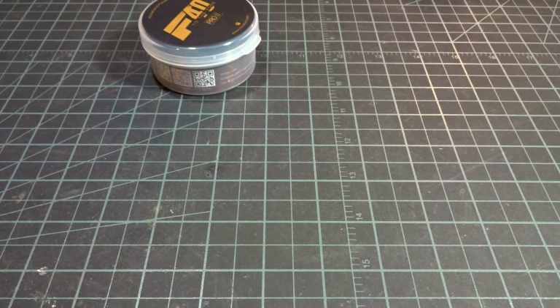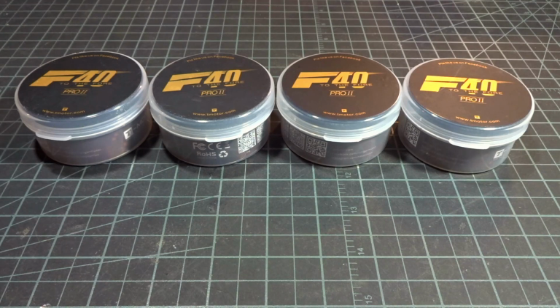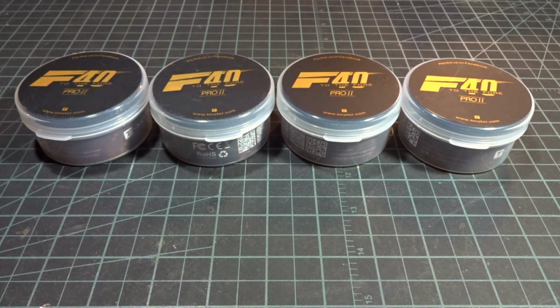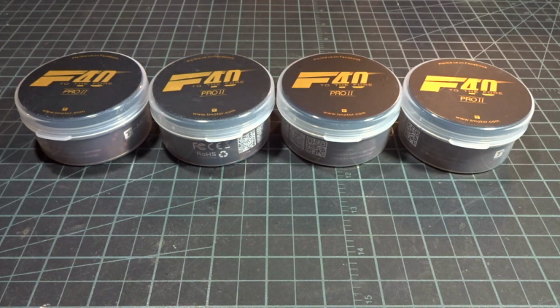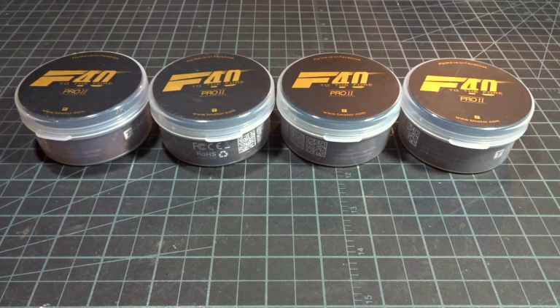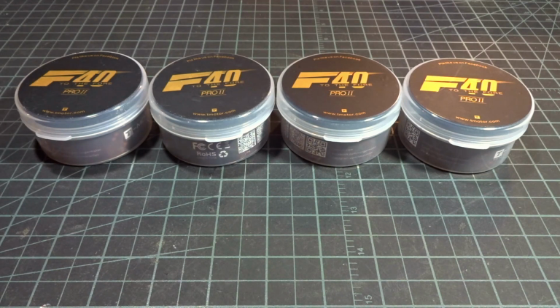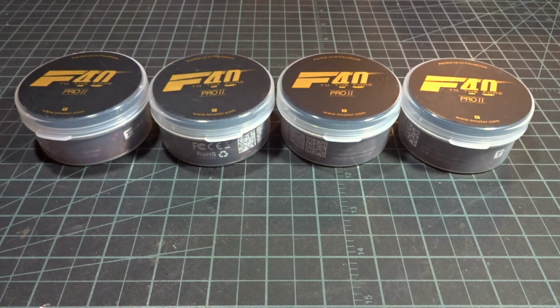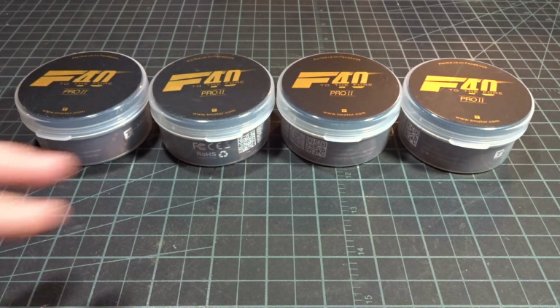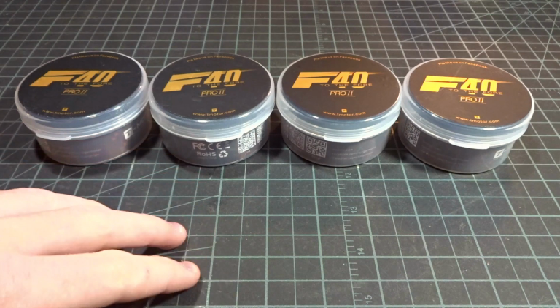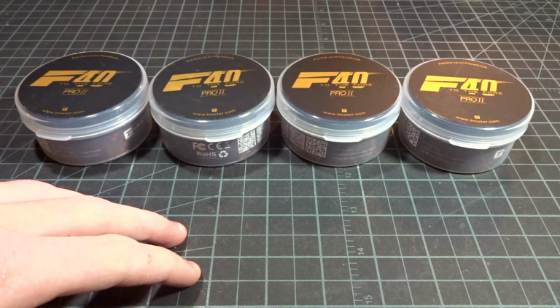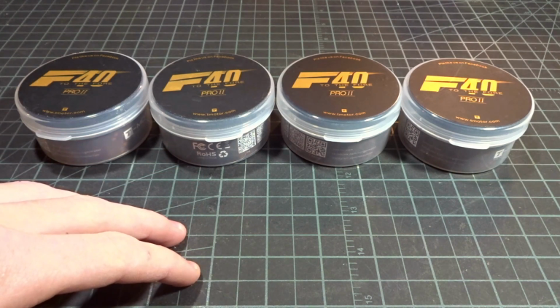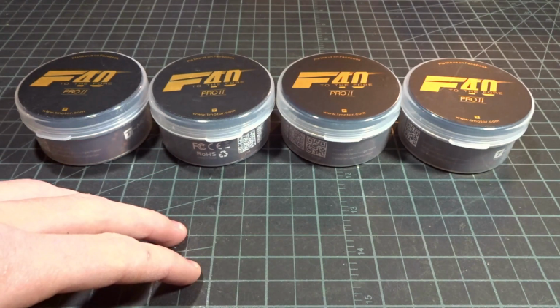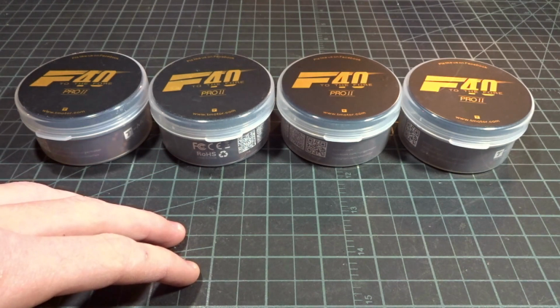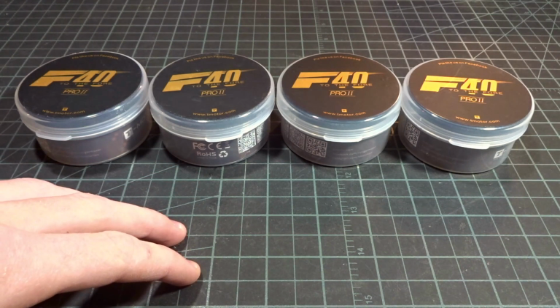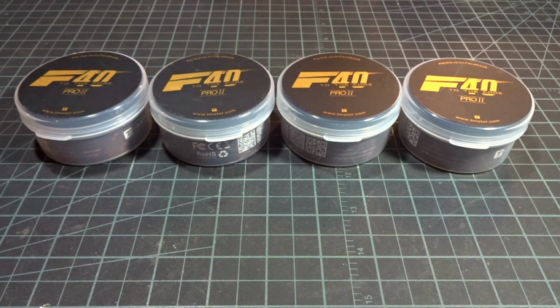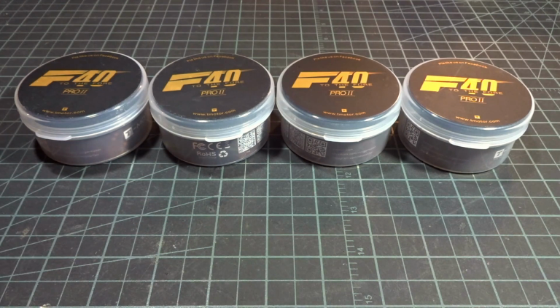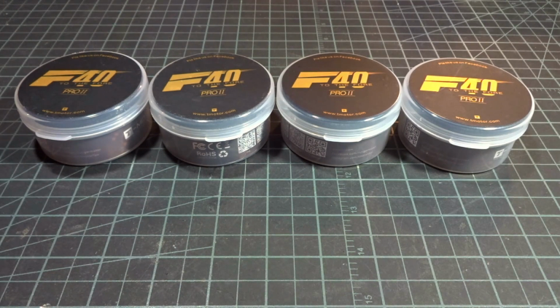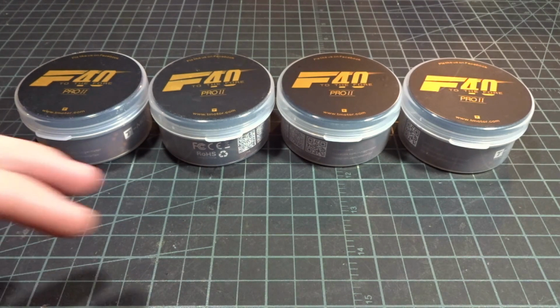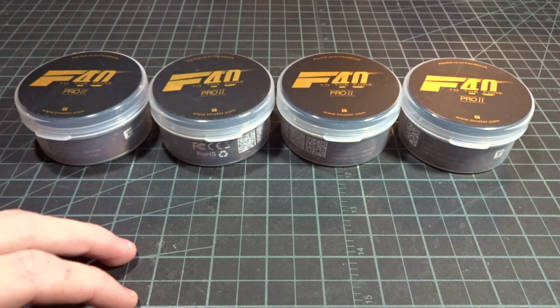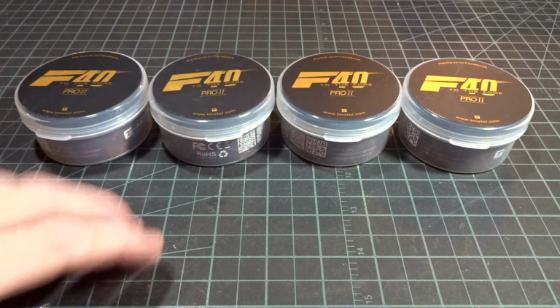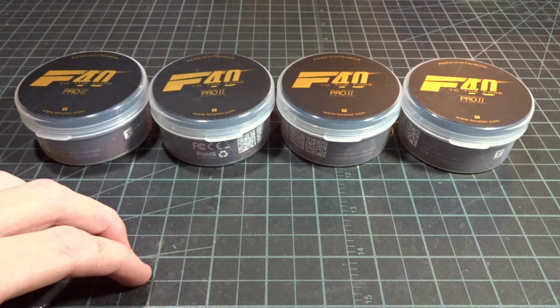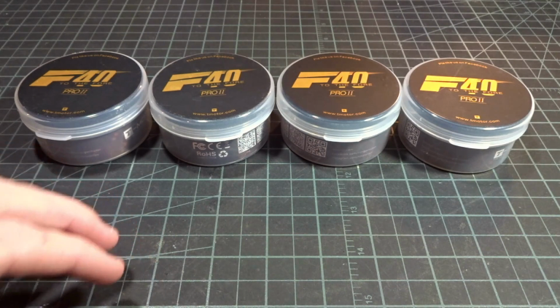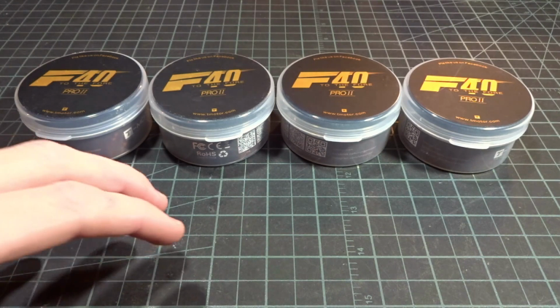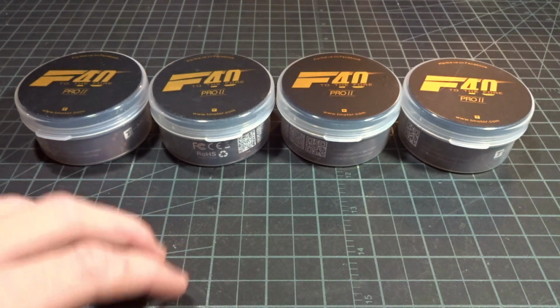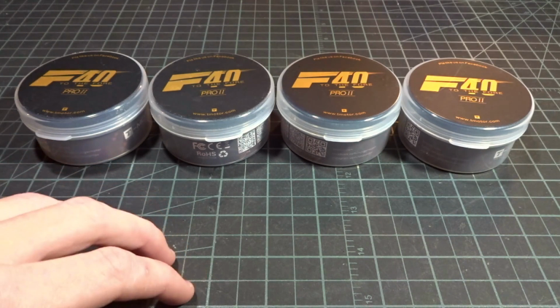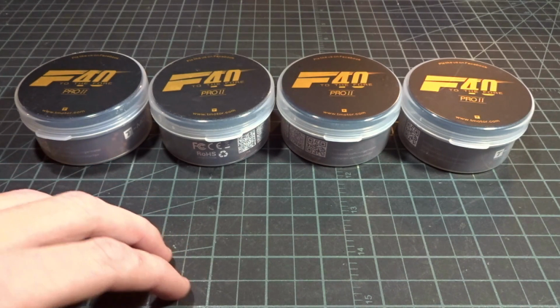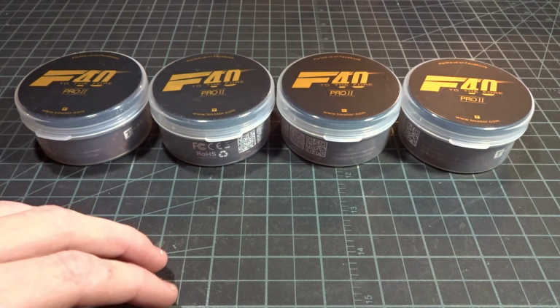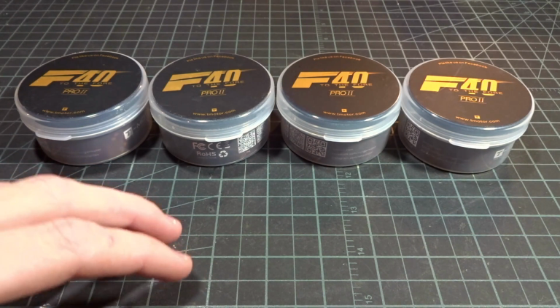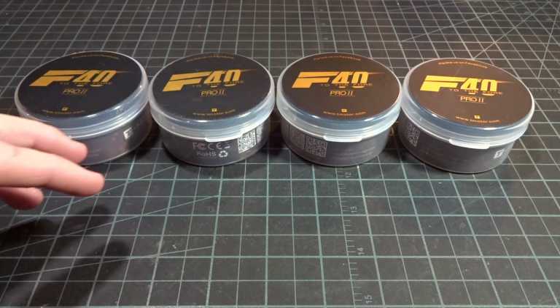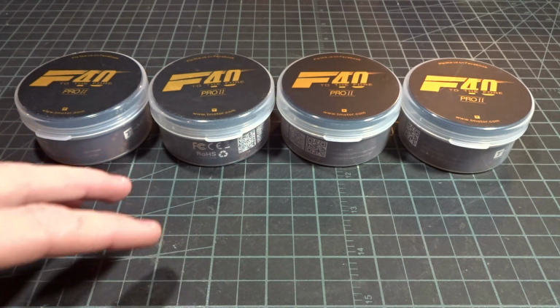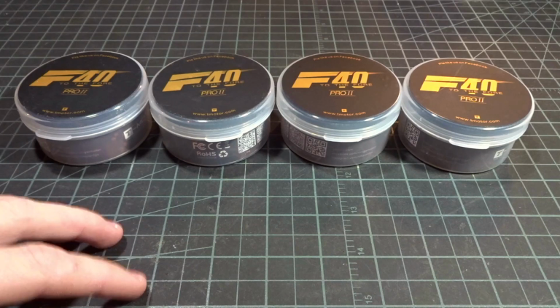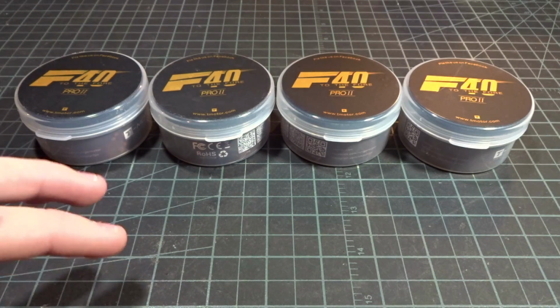Hey guys, welcome back to another video. Today we're going to be checking out the brand new T-Motor F40 V2 Pro. This is the continuation of the F40 line of motors from T-Motor, however there are a lot of design choices in here that really mark this as different from all the other motors, so it's really interesting.